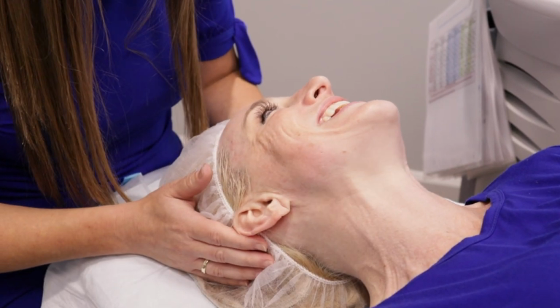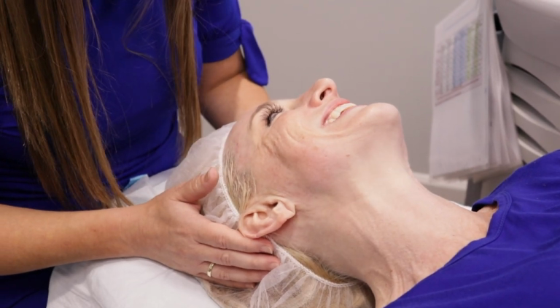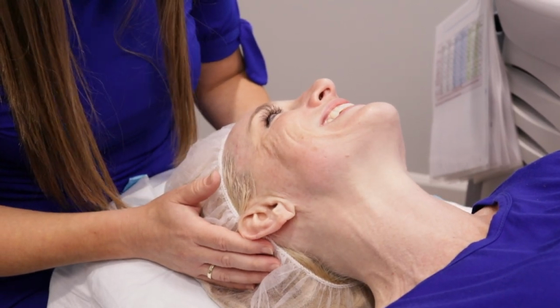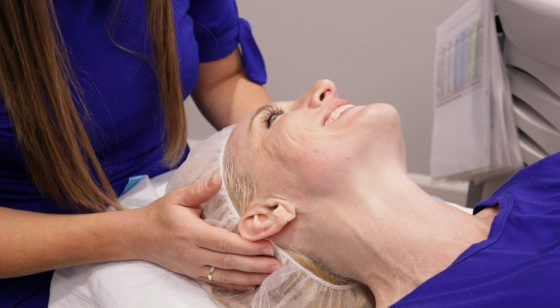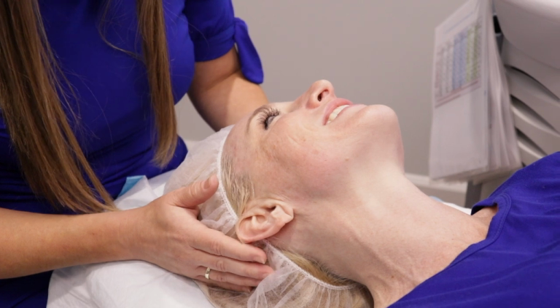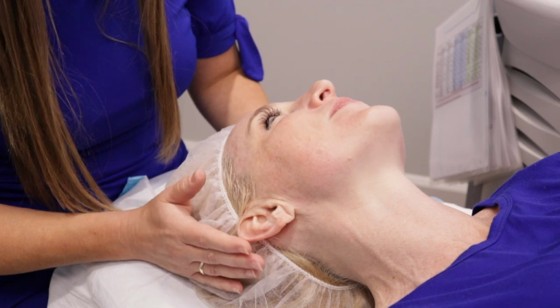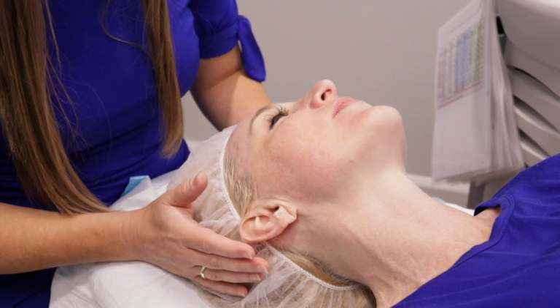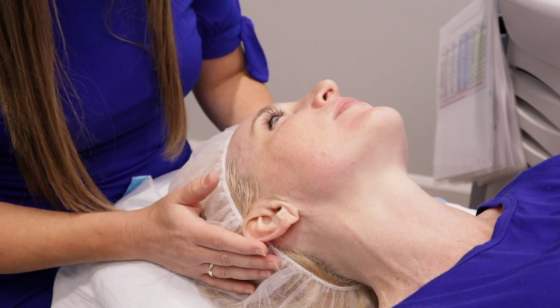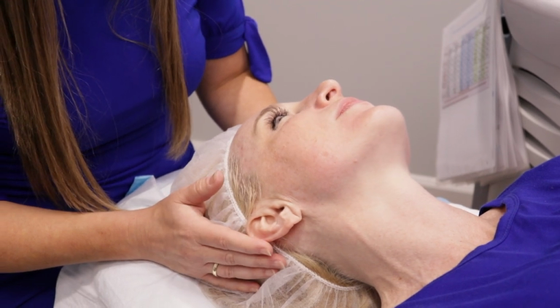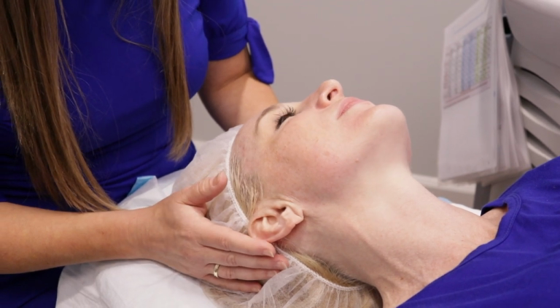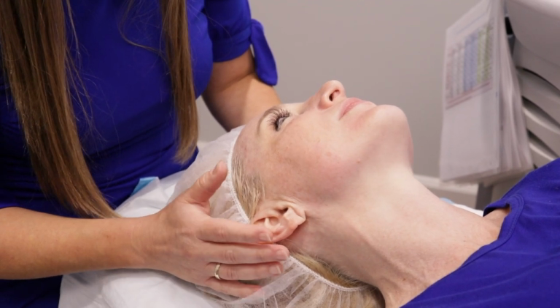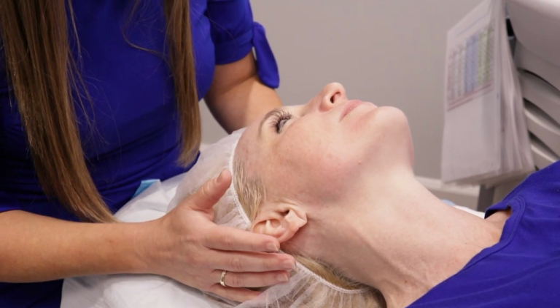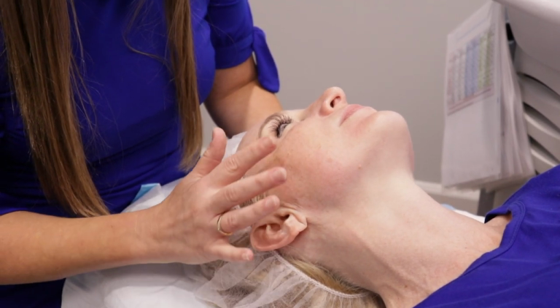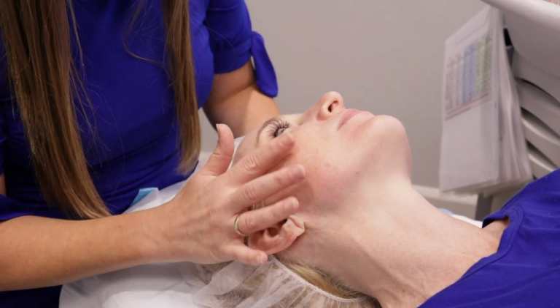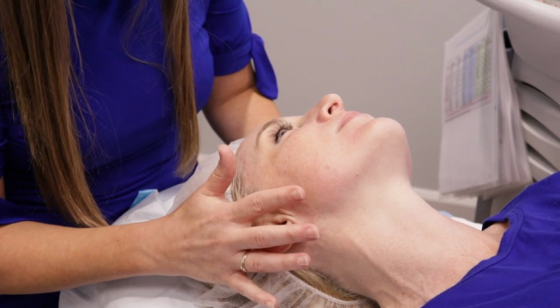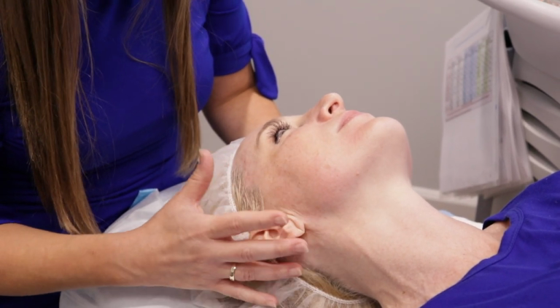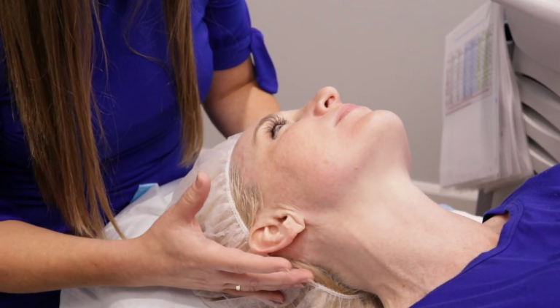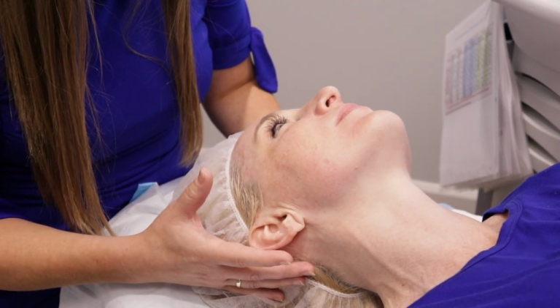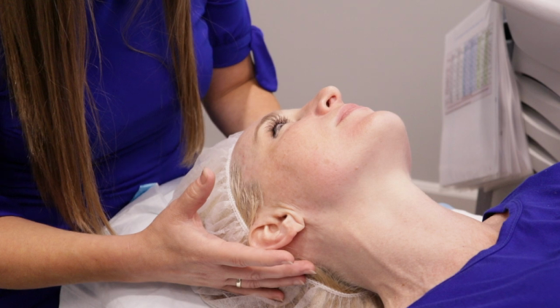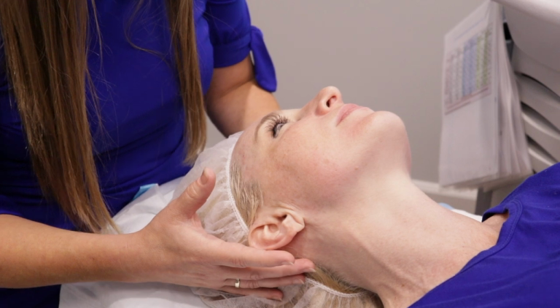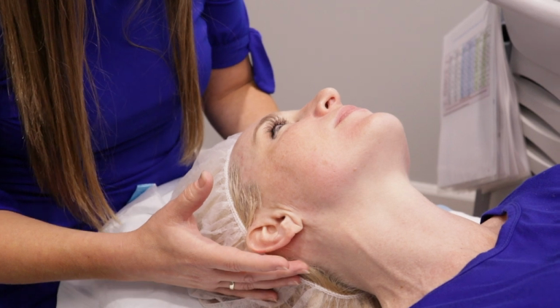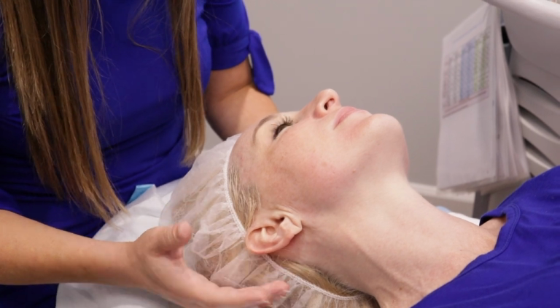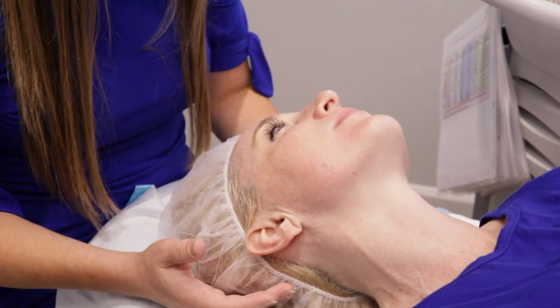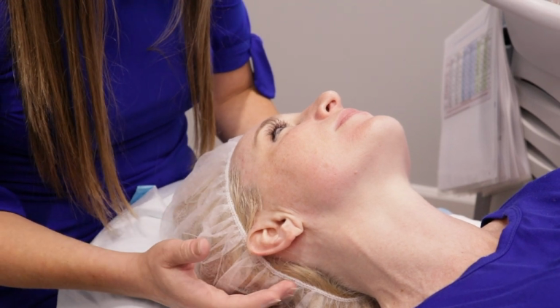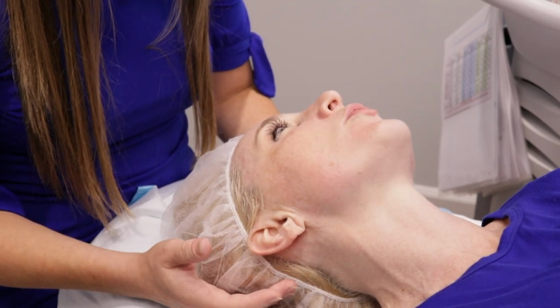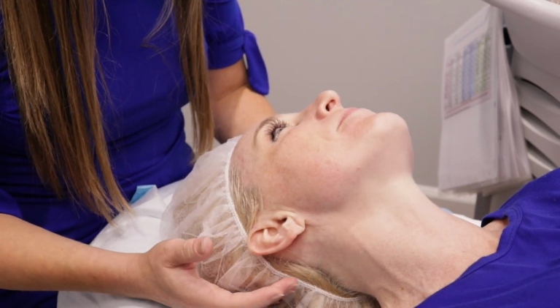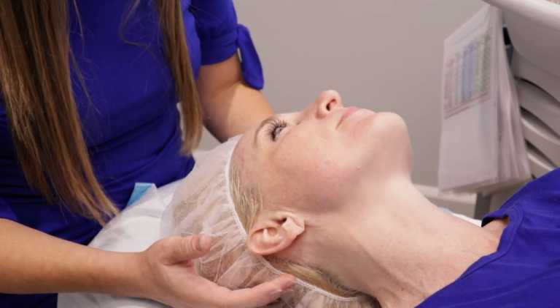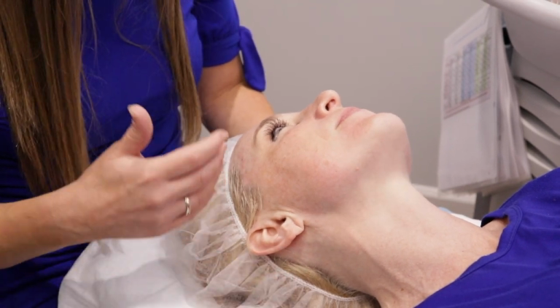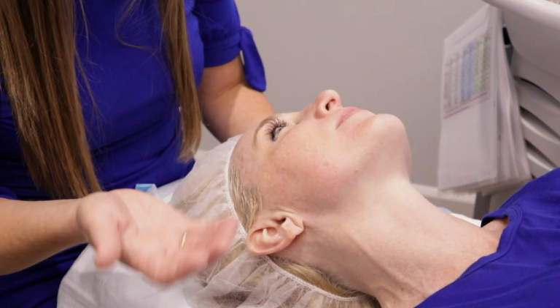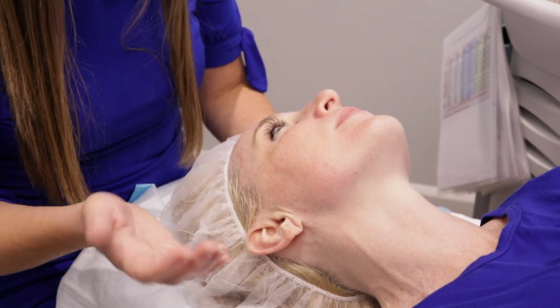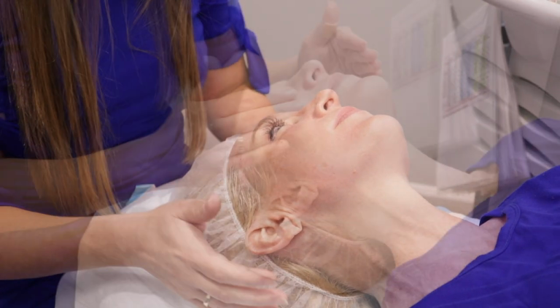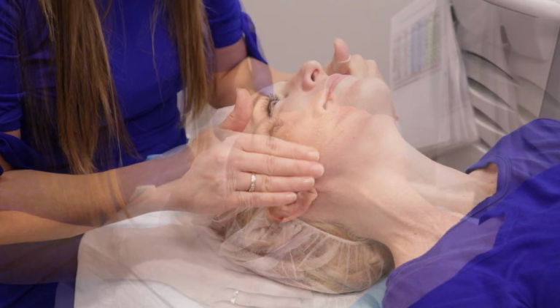What's going to happen over the next 24 to 48 hours is these light brown spots are going to continue to get darker and darker, and they're going to look like coffee grounds. And then they're just going to kind of fall off.